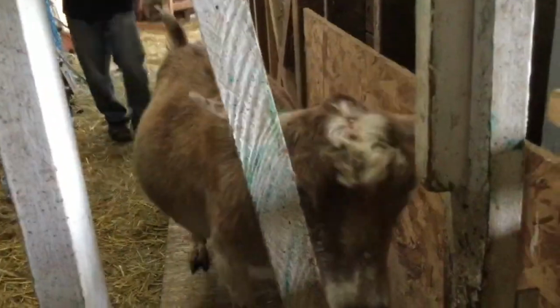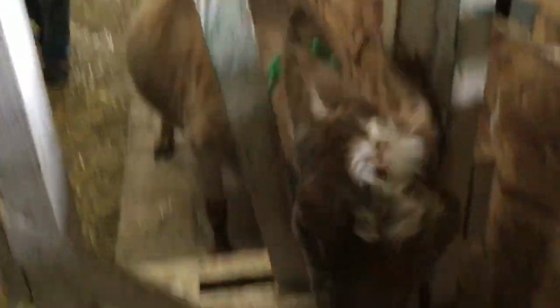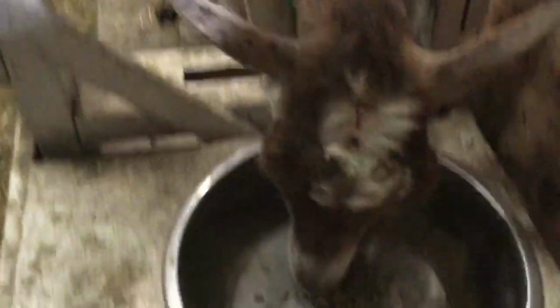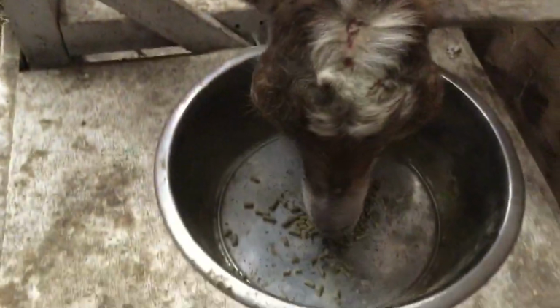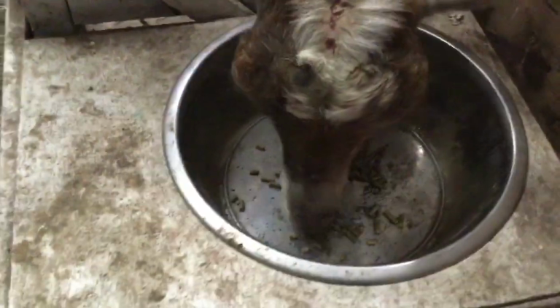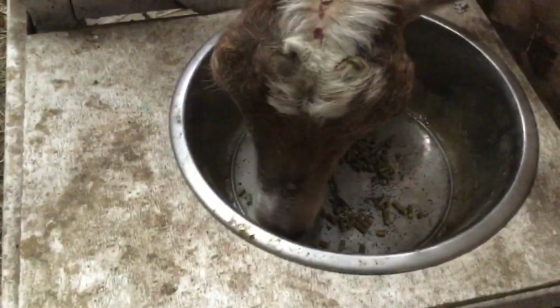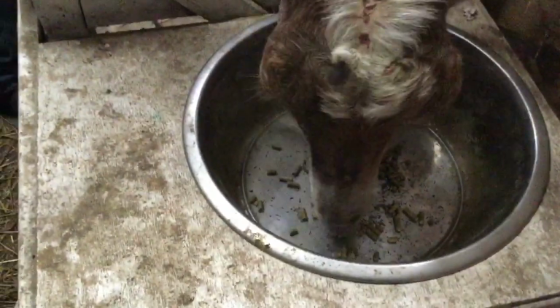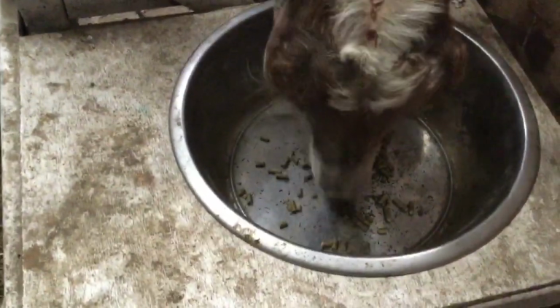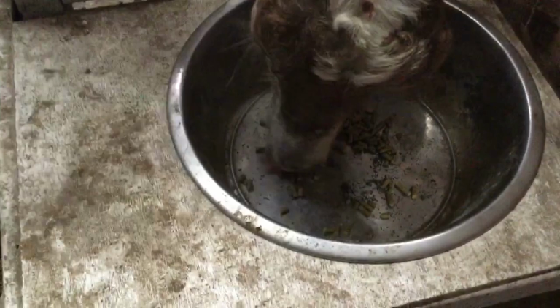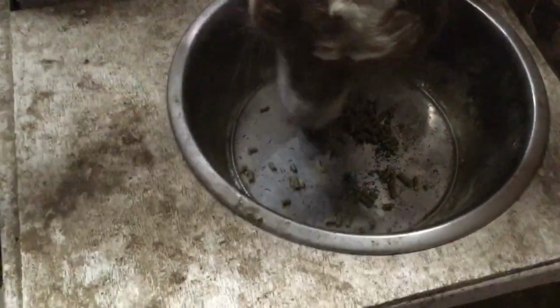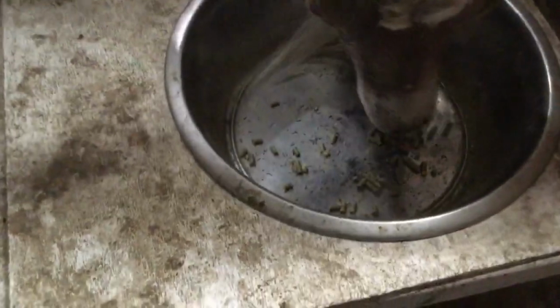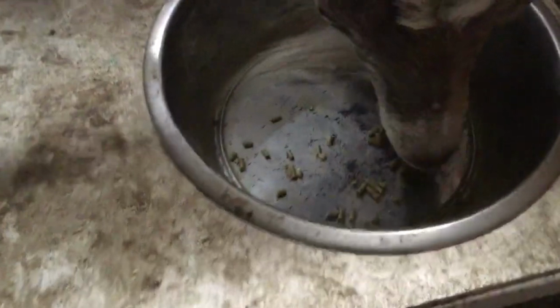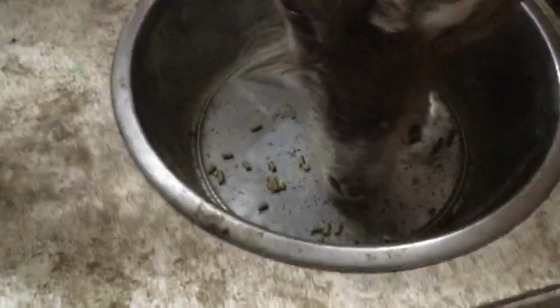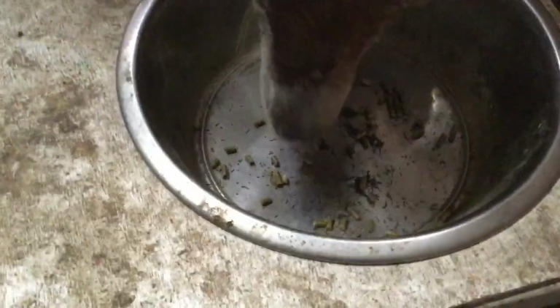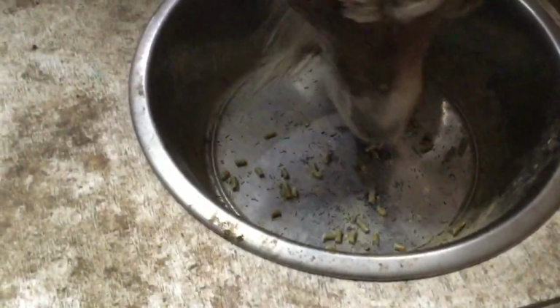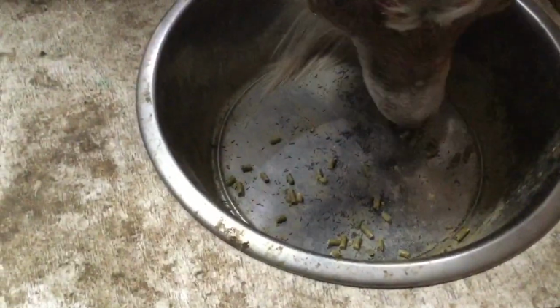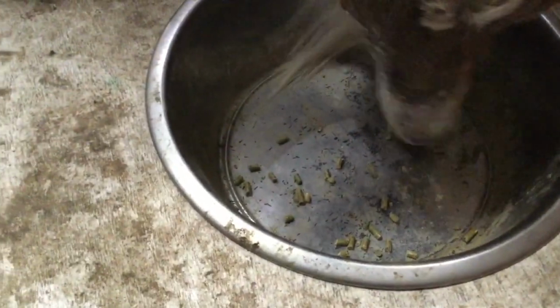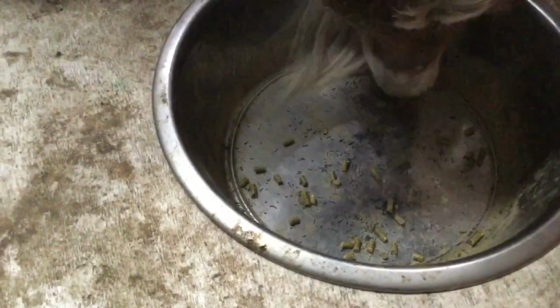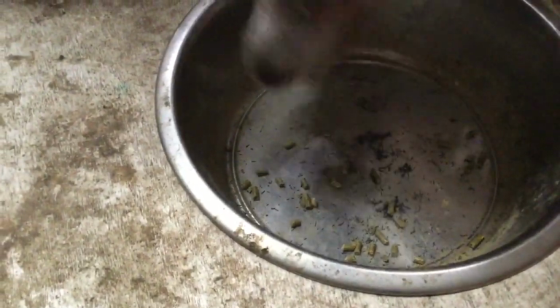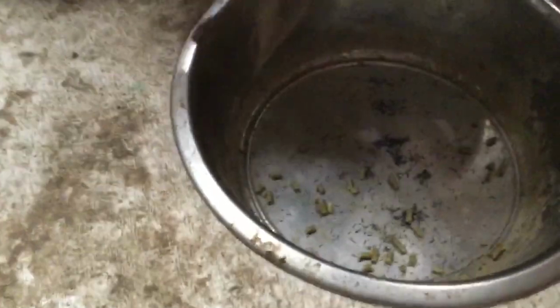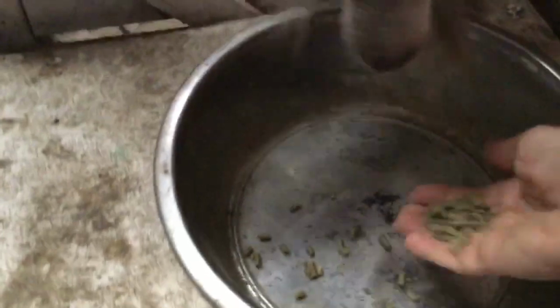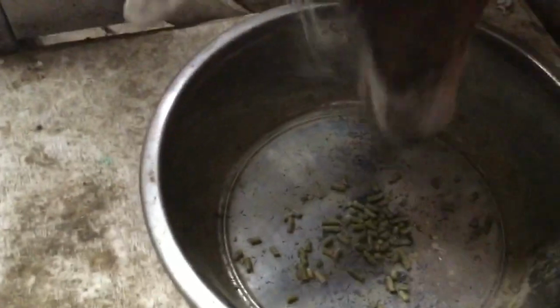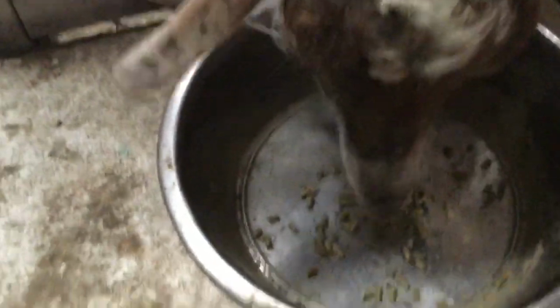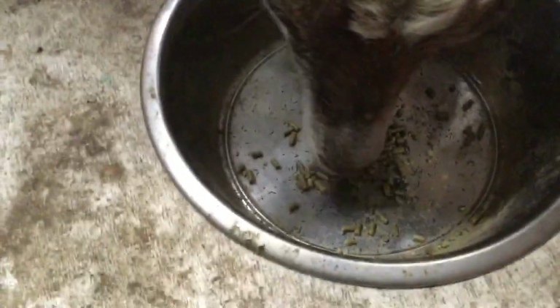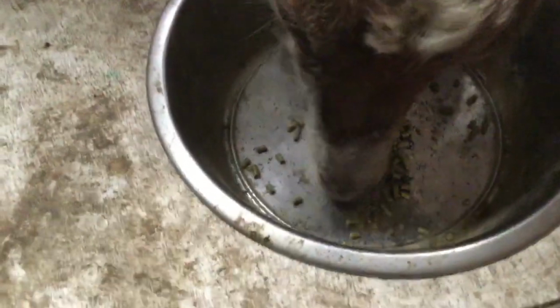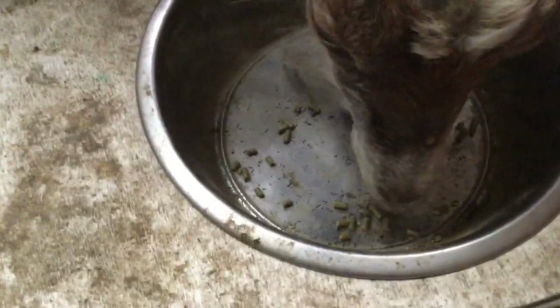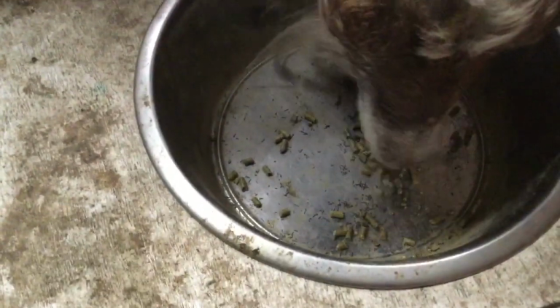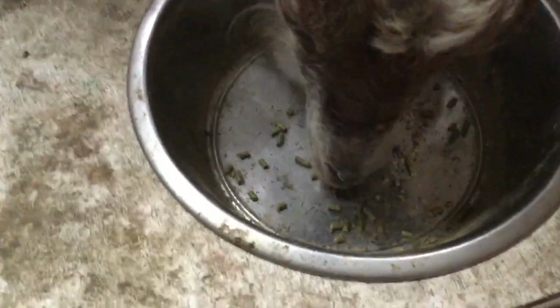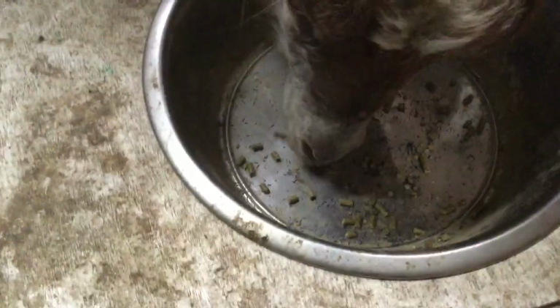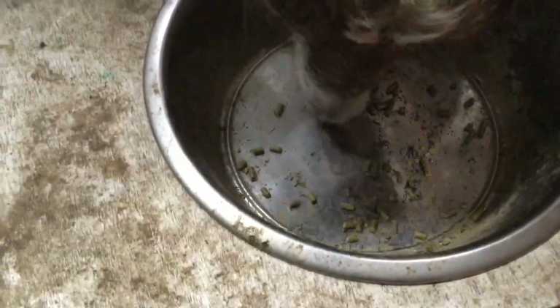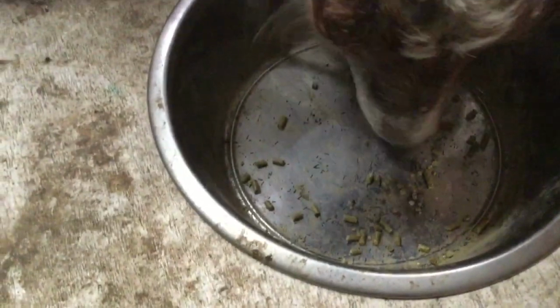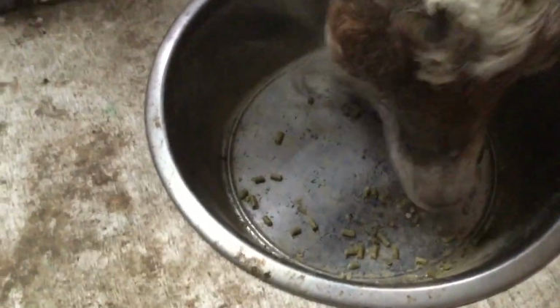And here comes Bella. As she is licking up the grain, the goat feed, she's licking up the copper.